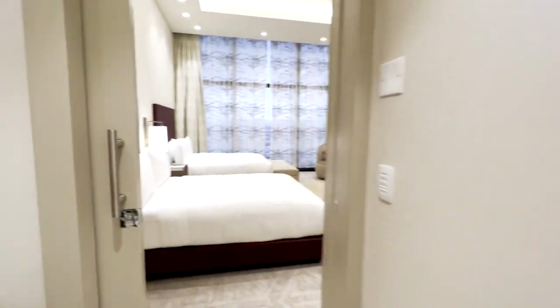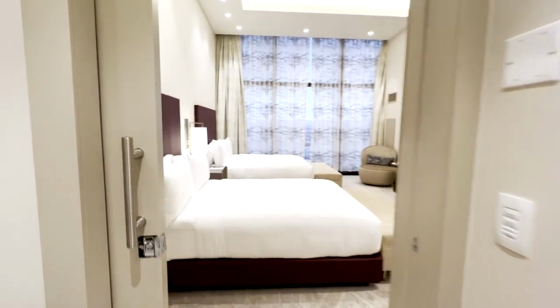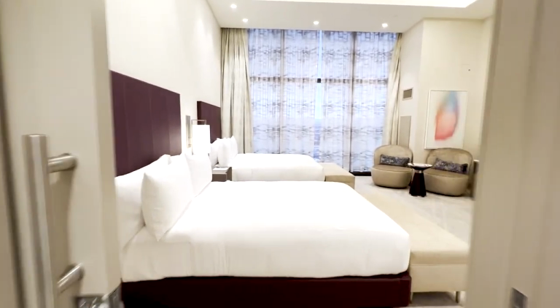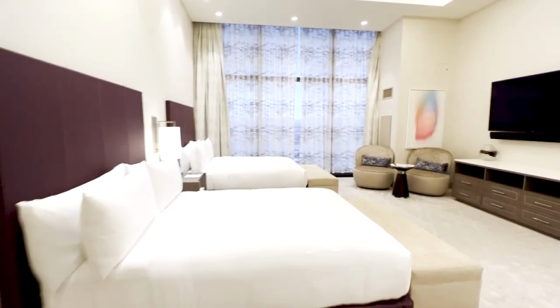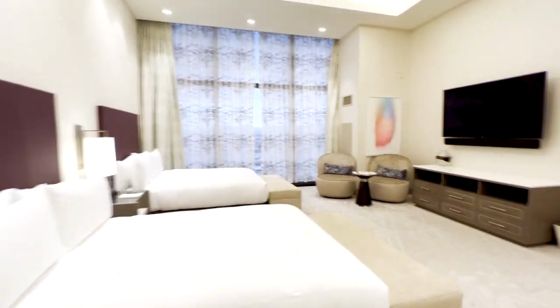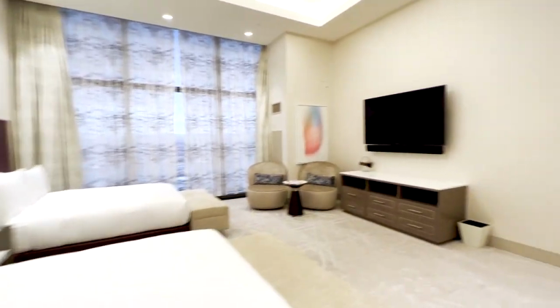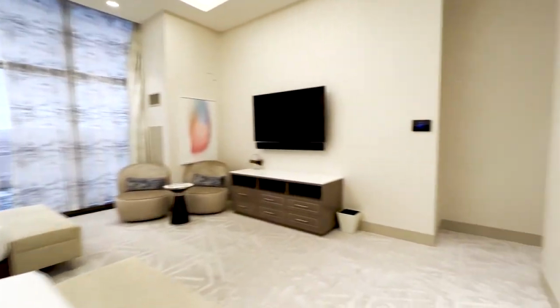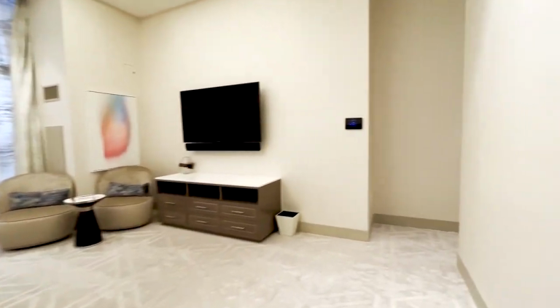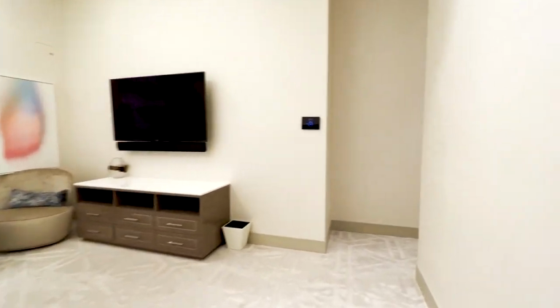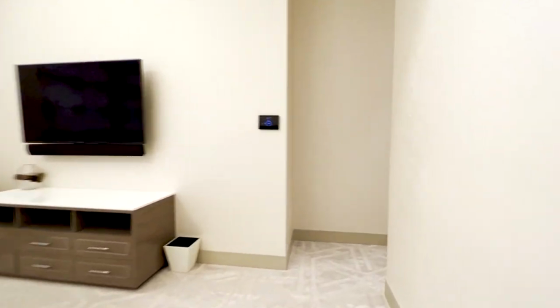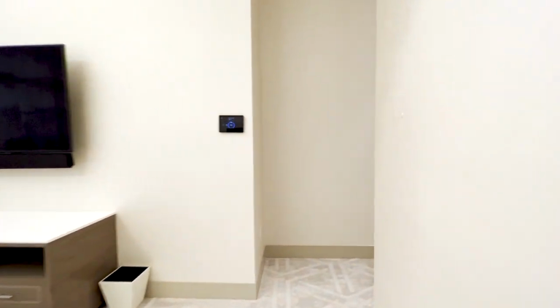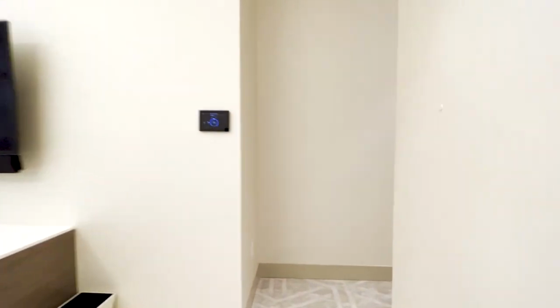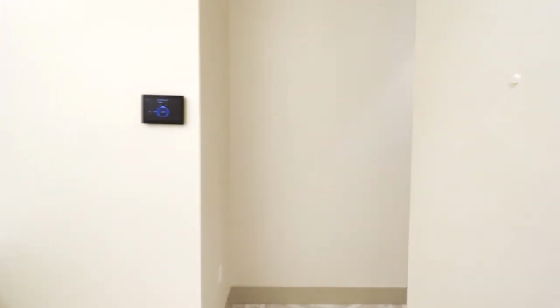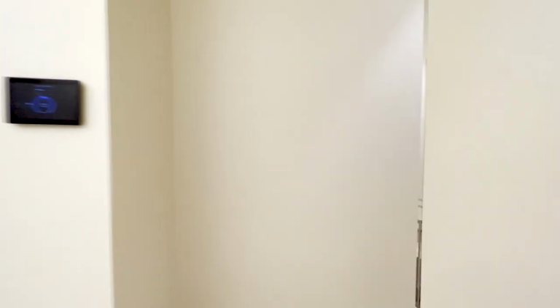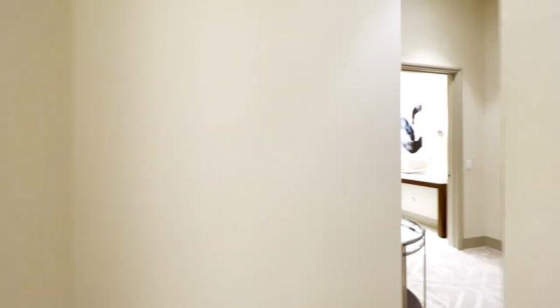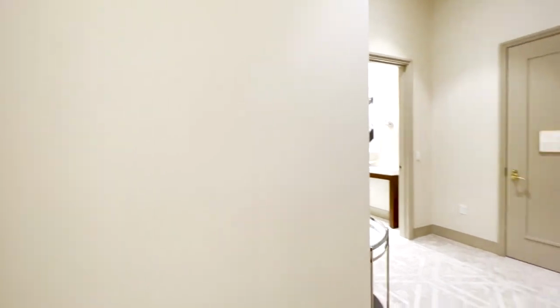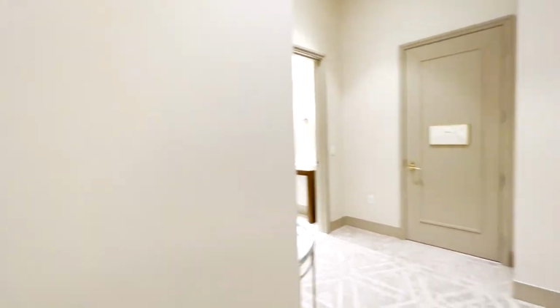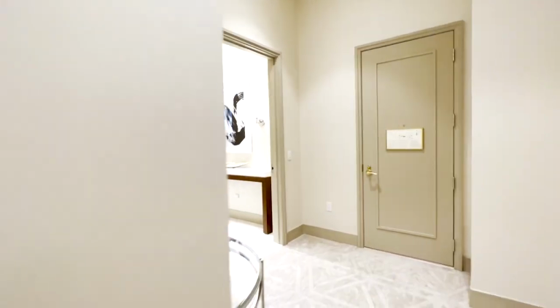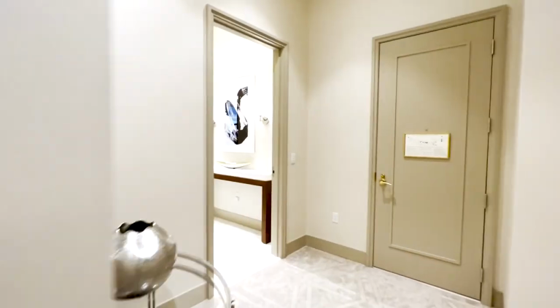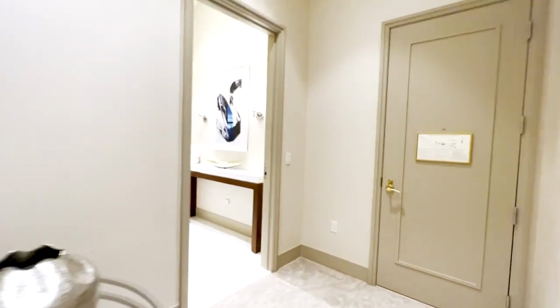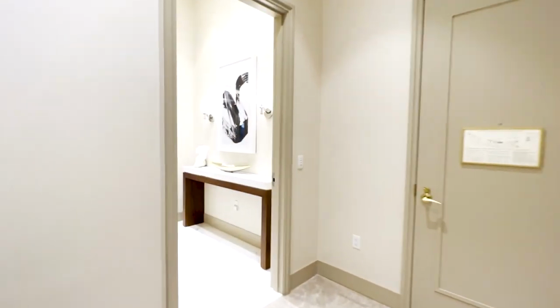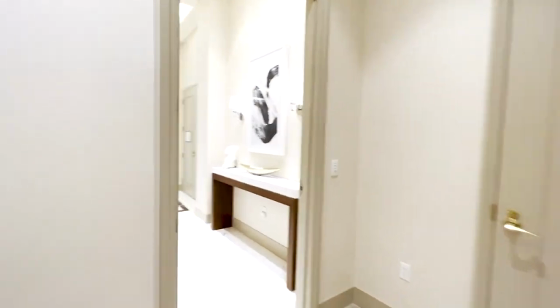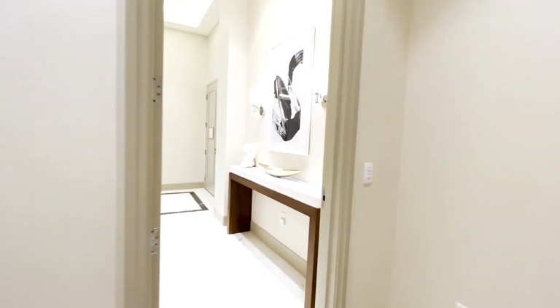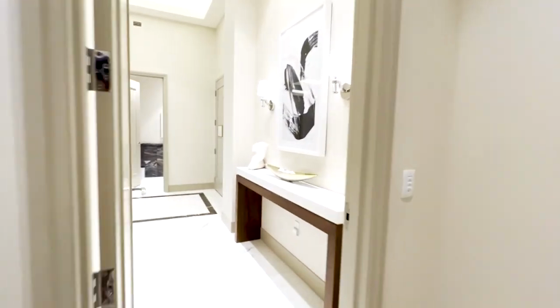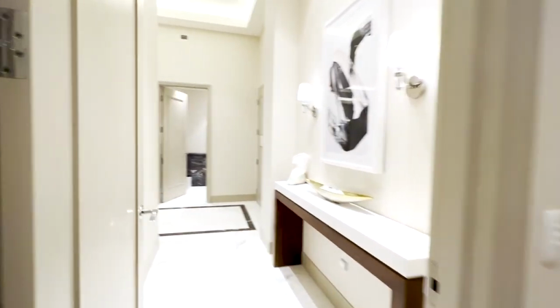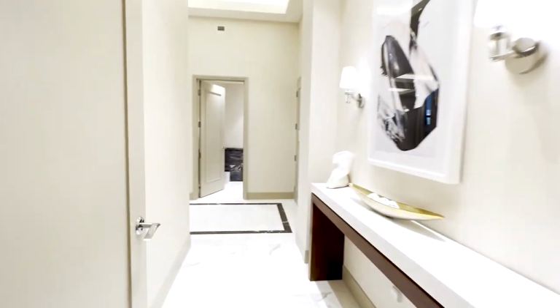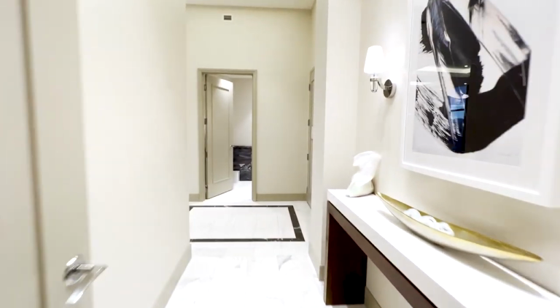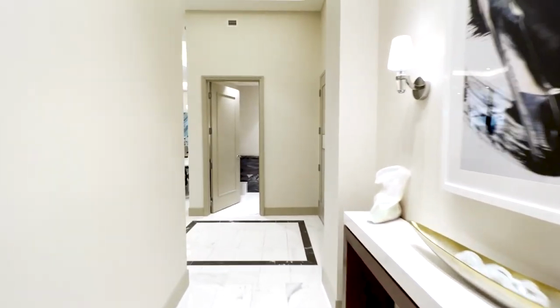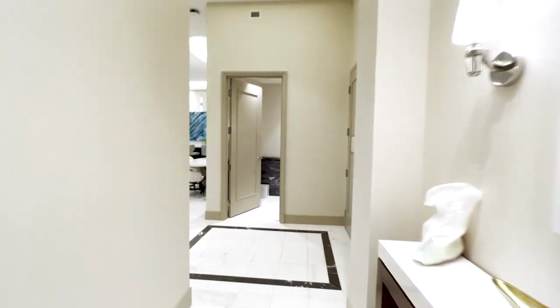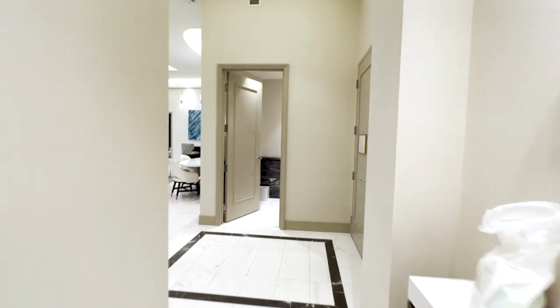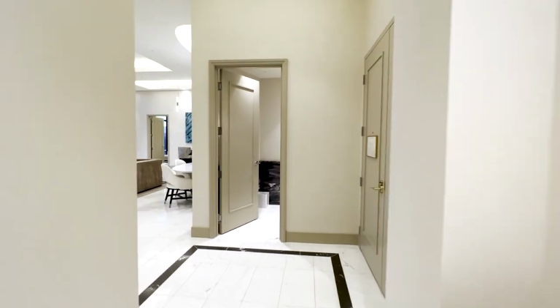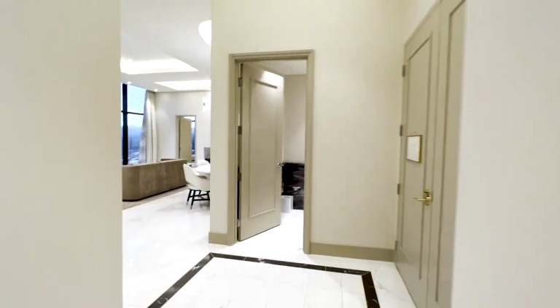Now if you're looking for a luxurious and spacious suite in Las Vegas, look no further than Crocksford at Resort World. Book your stay now and get ready for the ultimate Vegas experience.